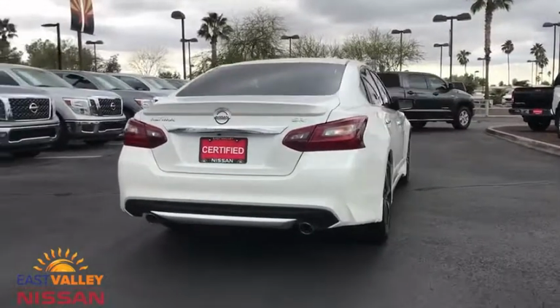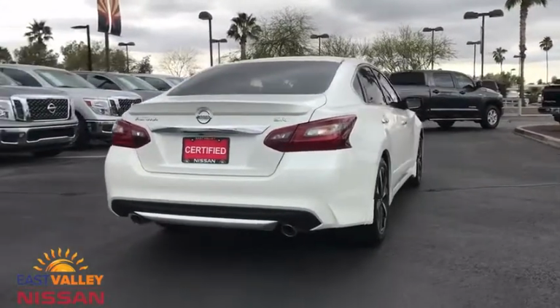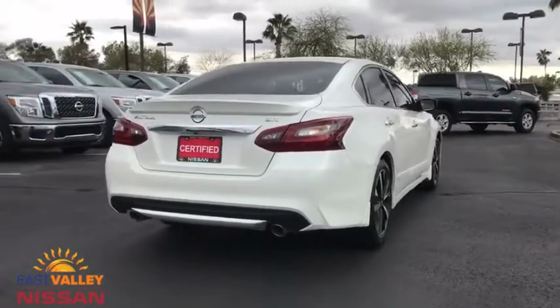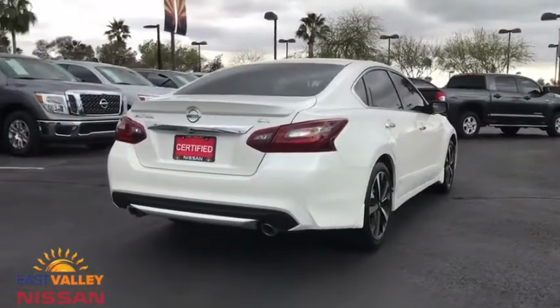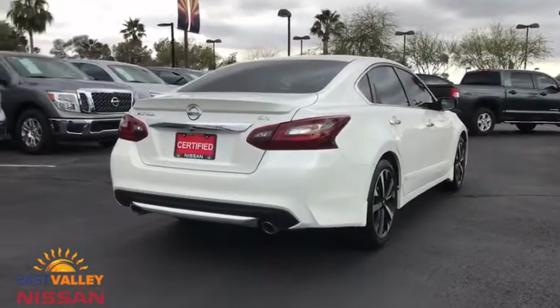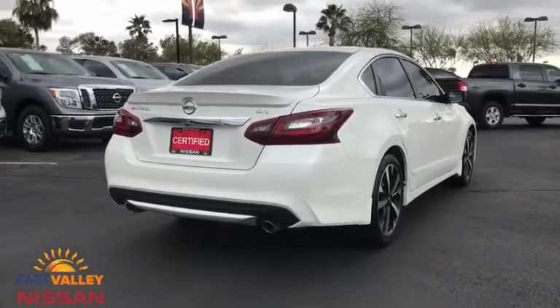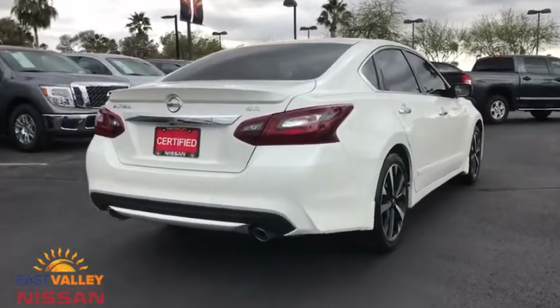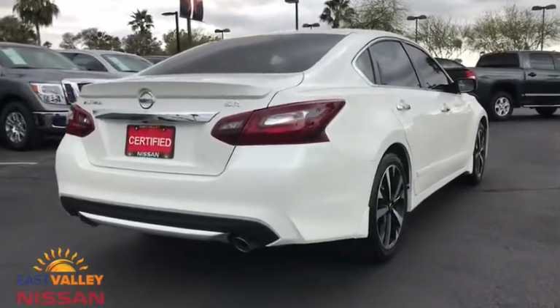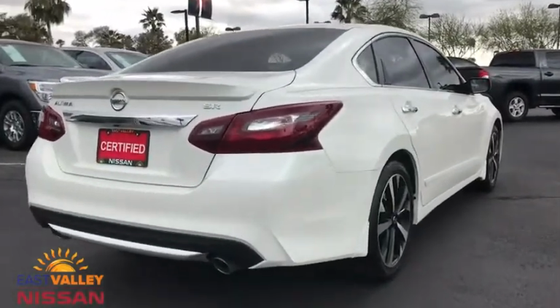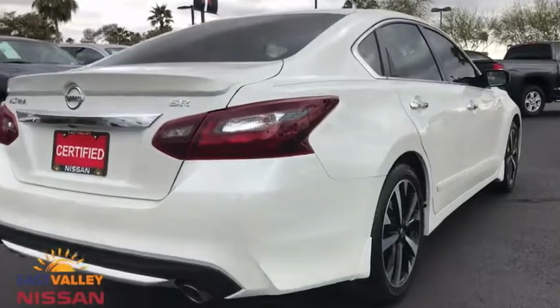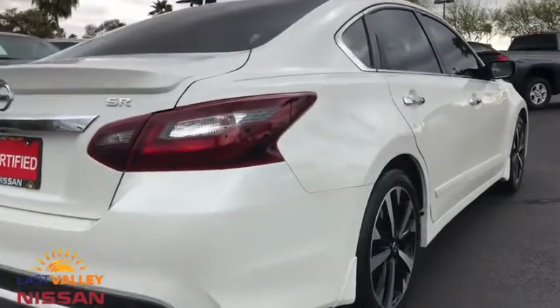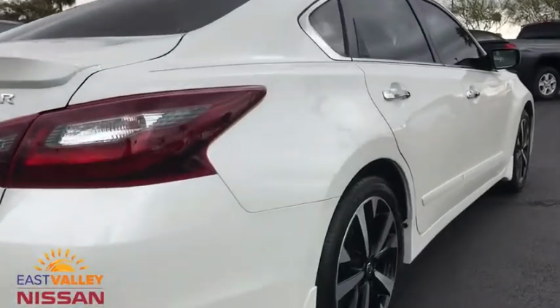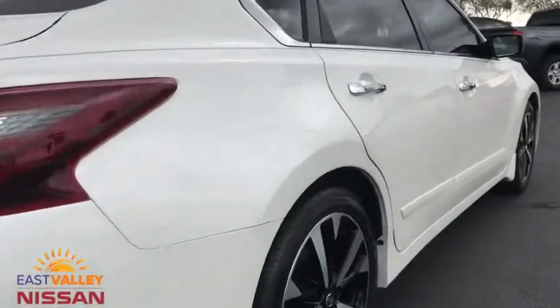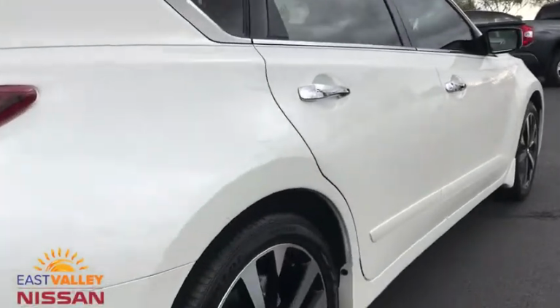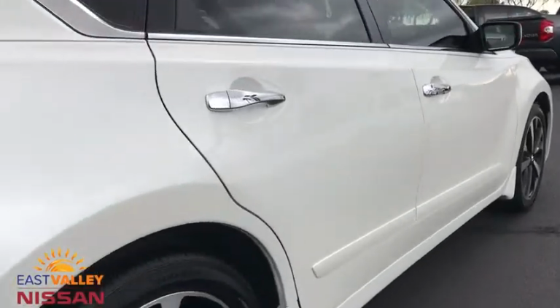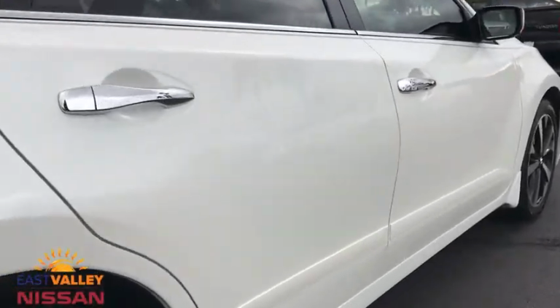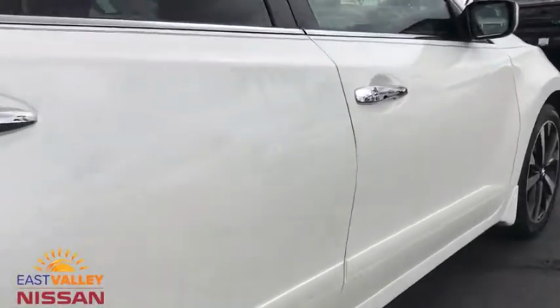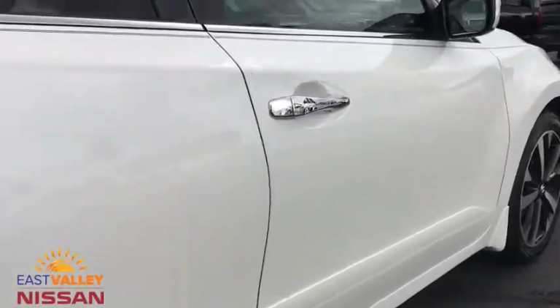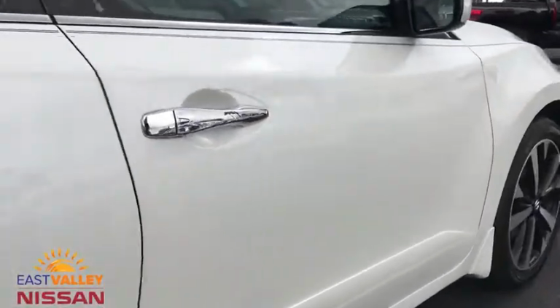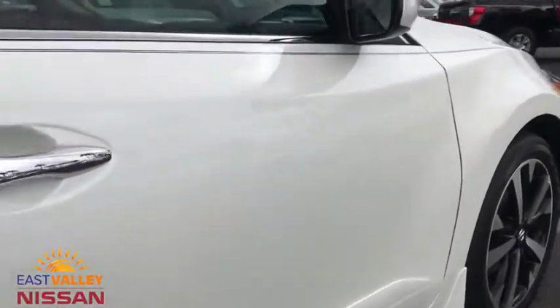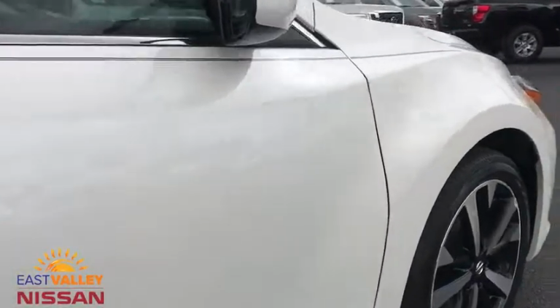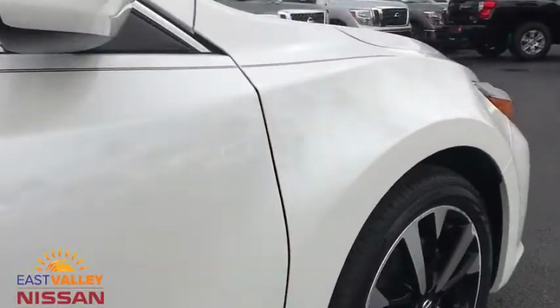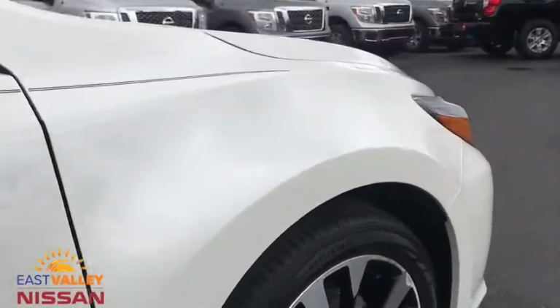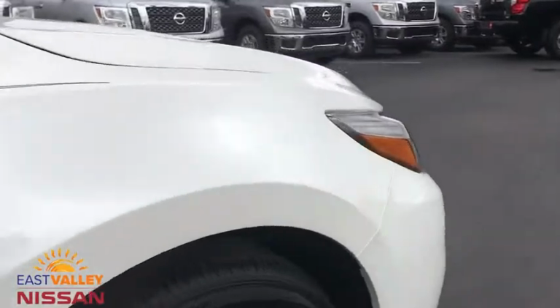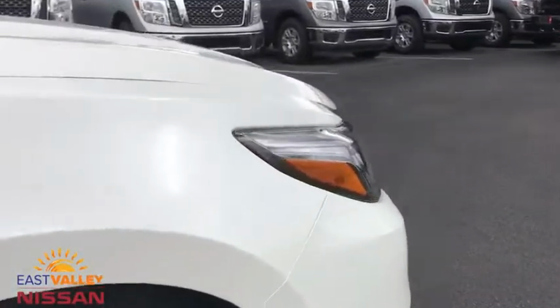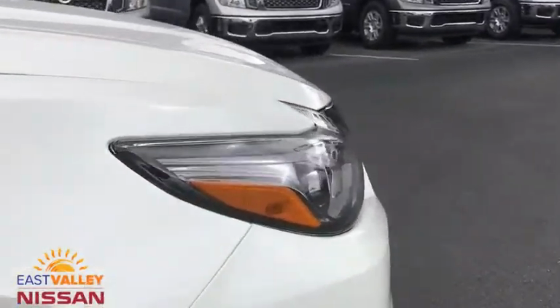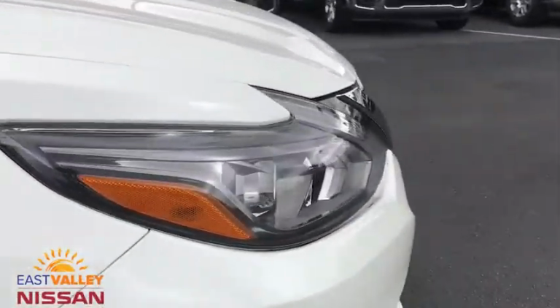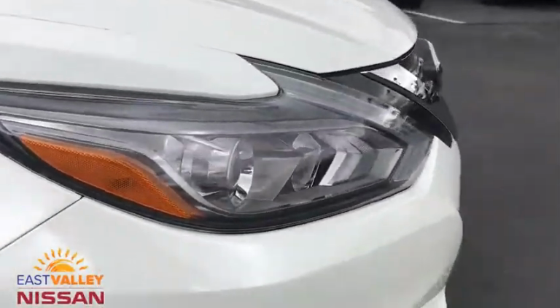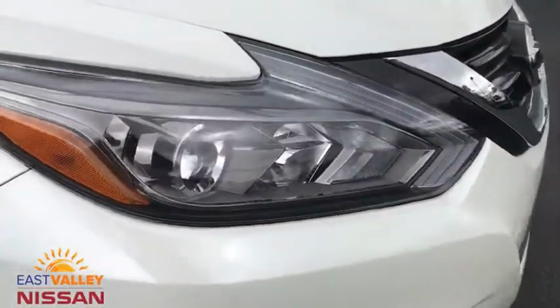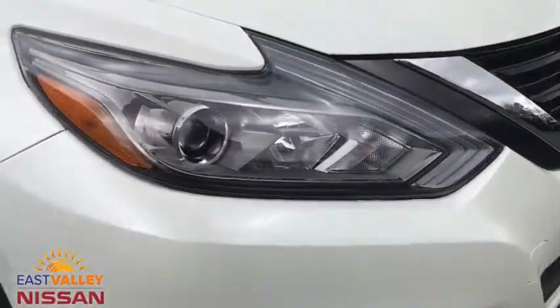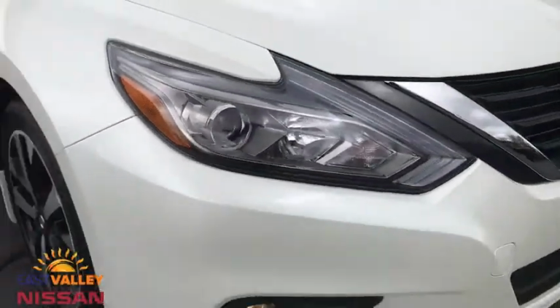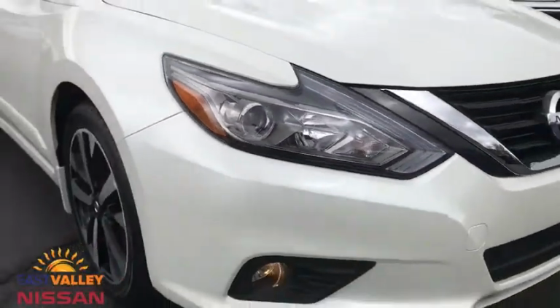Here are some of this vehicle's great options: stability control, traction control, anti-lock braking system, keyless entry, steering wheel audio controls, backup camera, Bluetooth, and leather wrapped steering wheel.